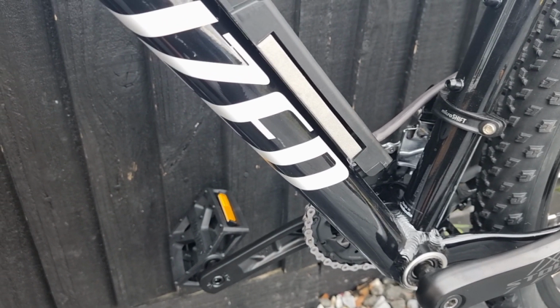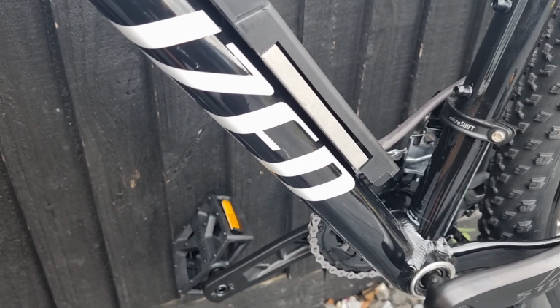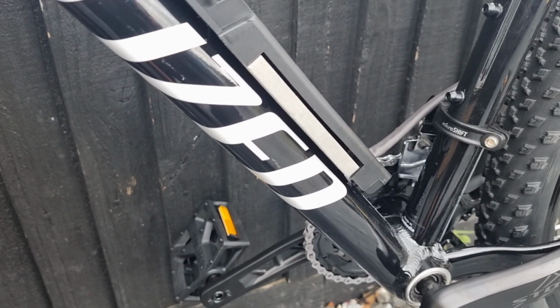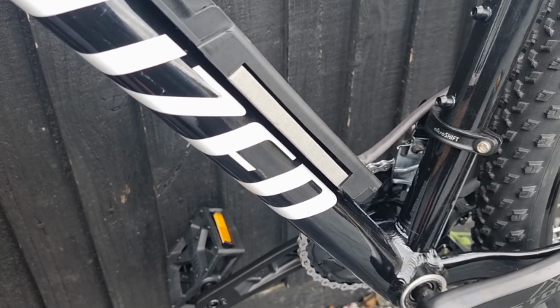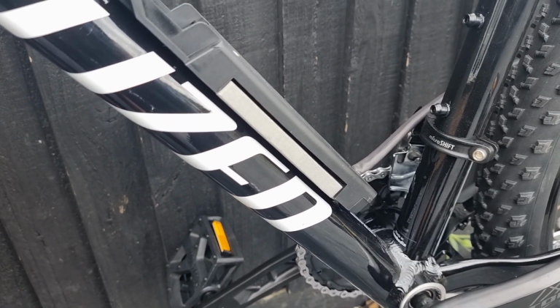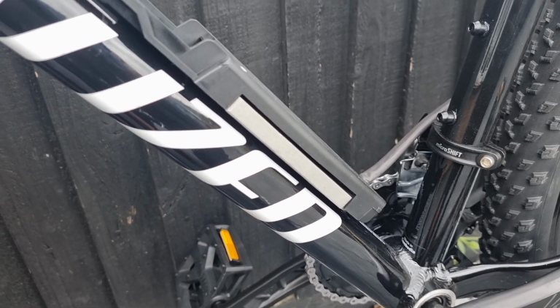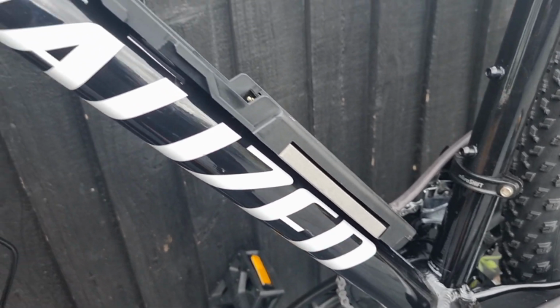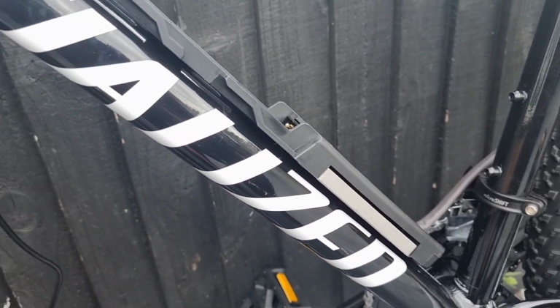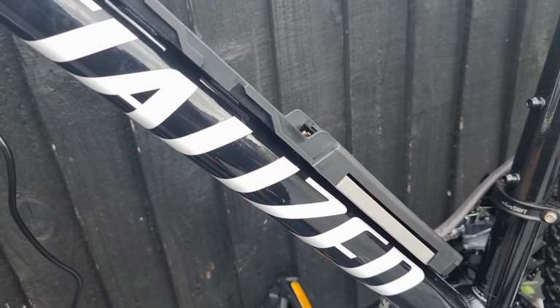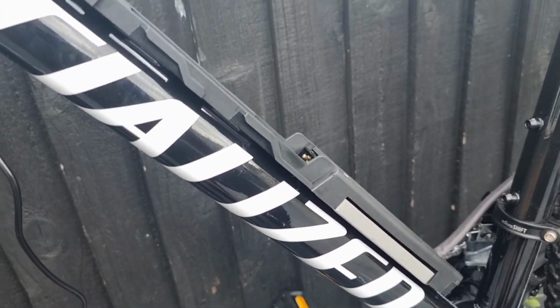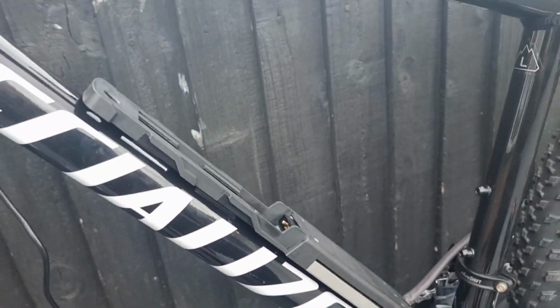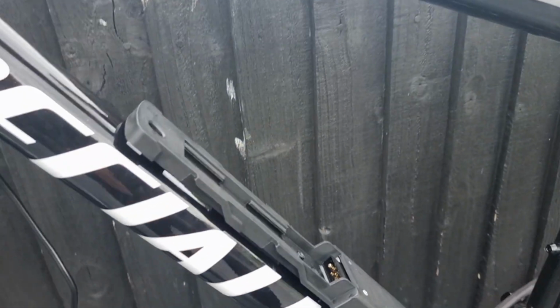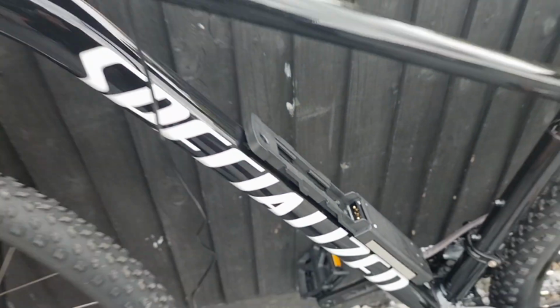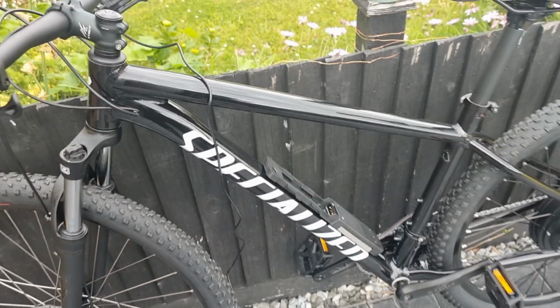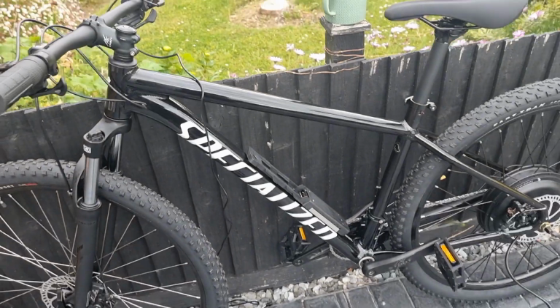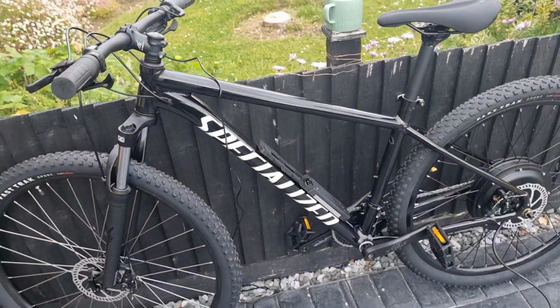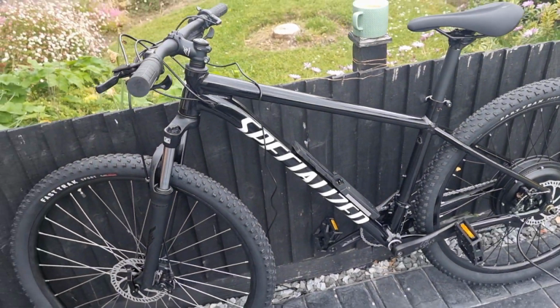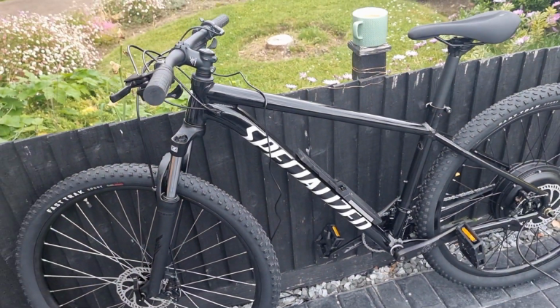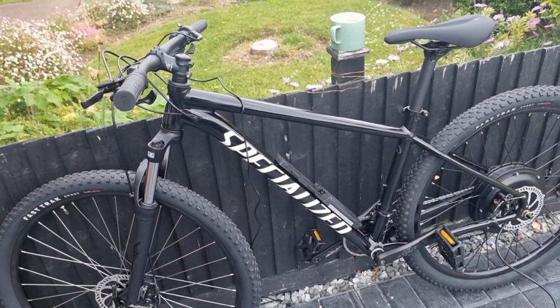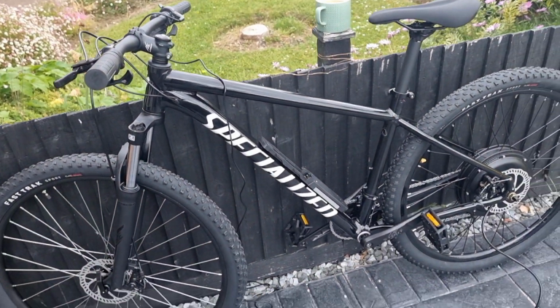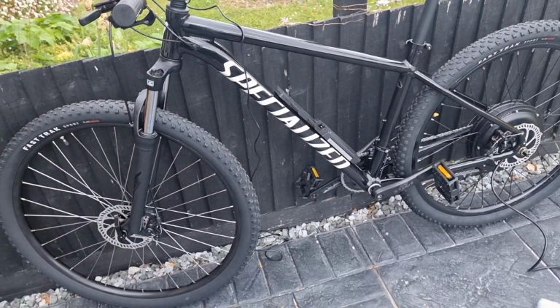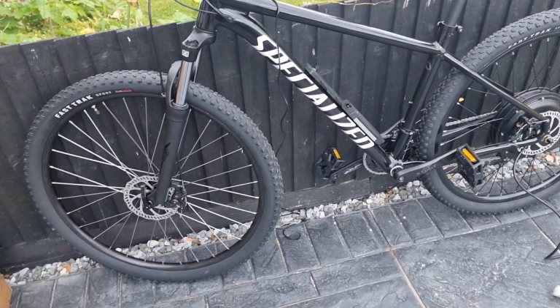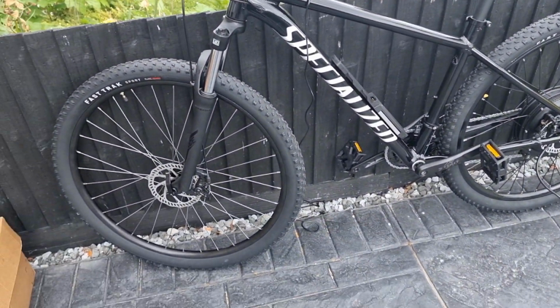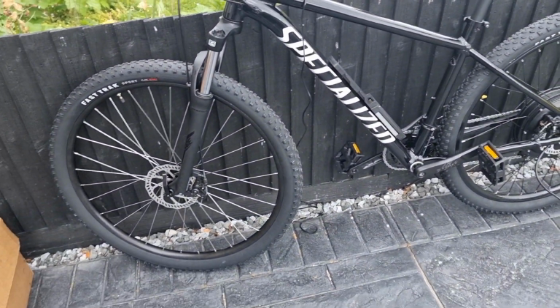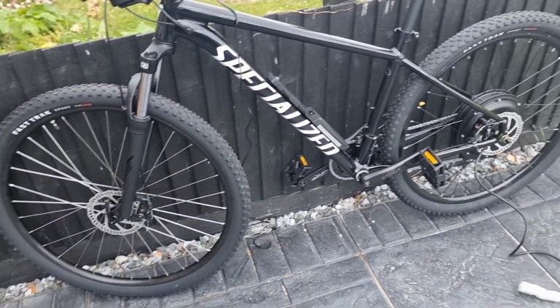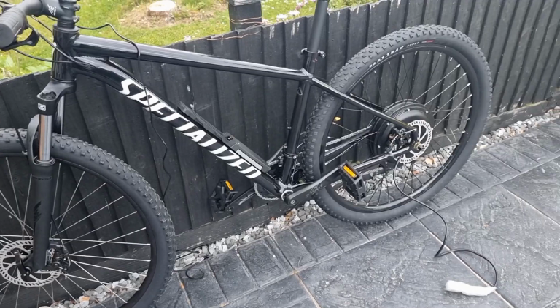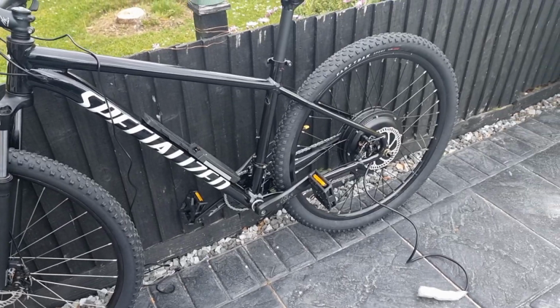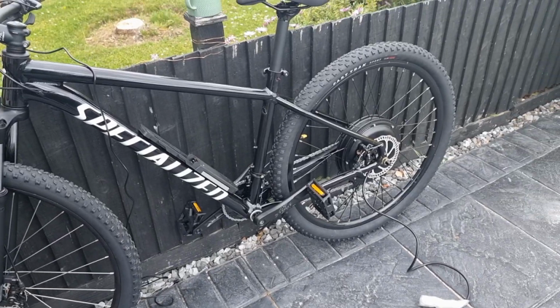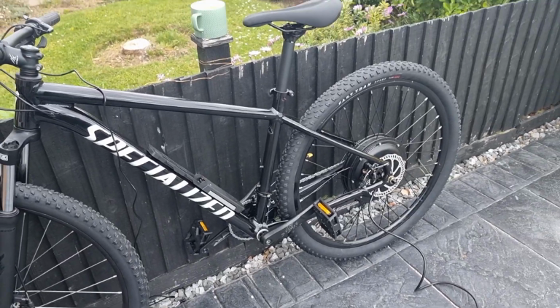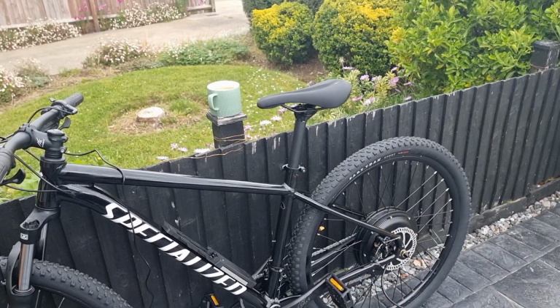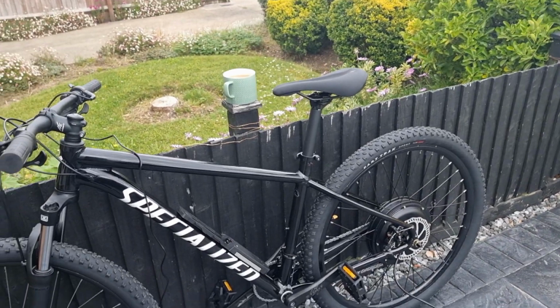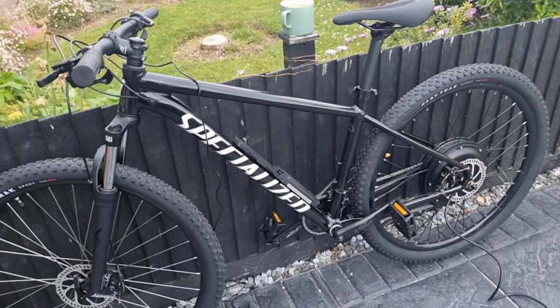This build should be pretty epic in a way — it's going to have a massive battery and it's going to be the most powerful kit you can get from Andy Kirby for a mountain bike. It should be pretty decent when it's done.